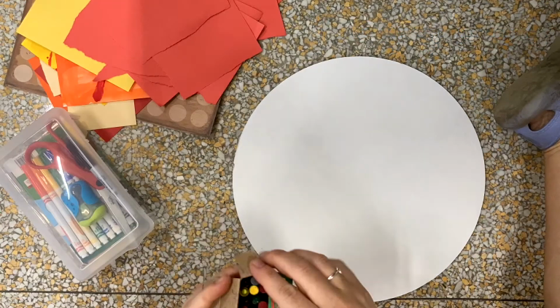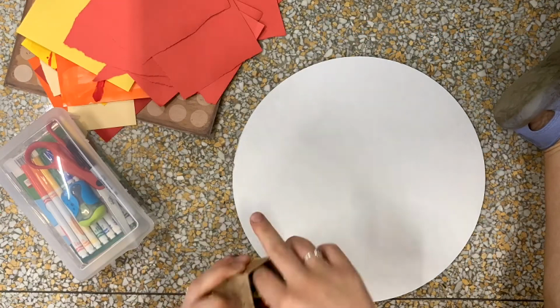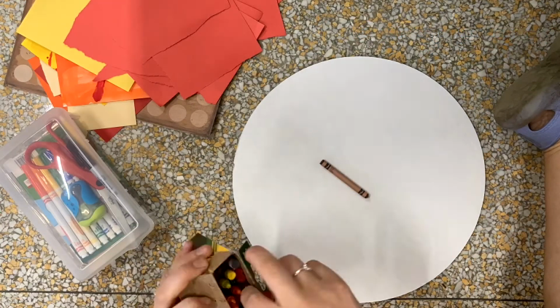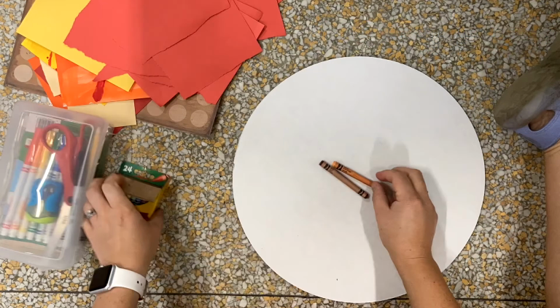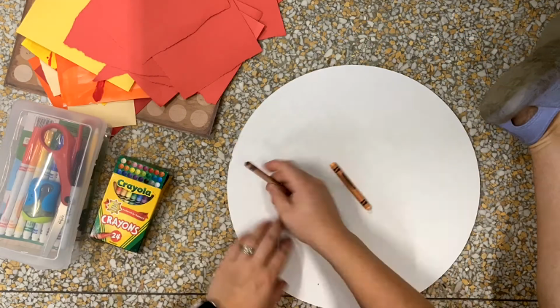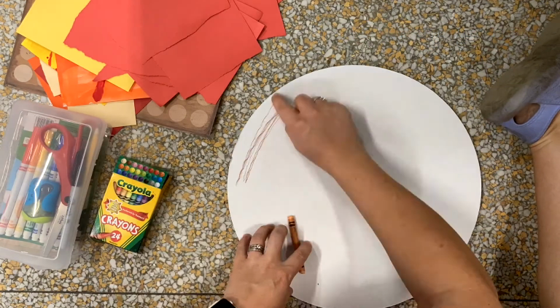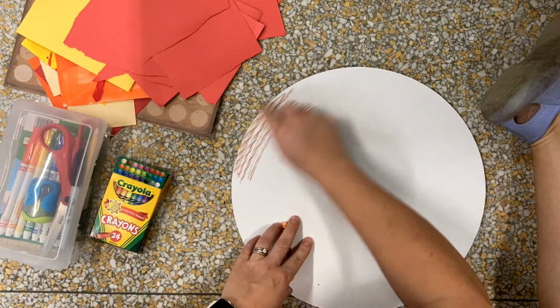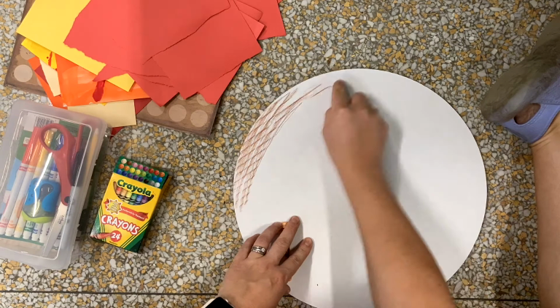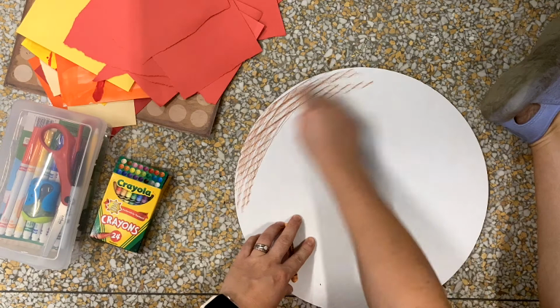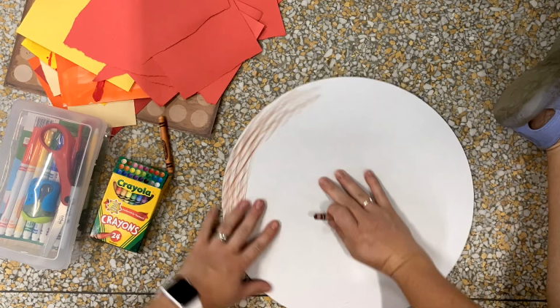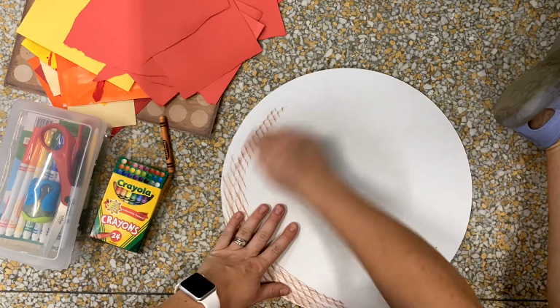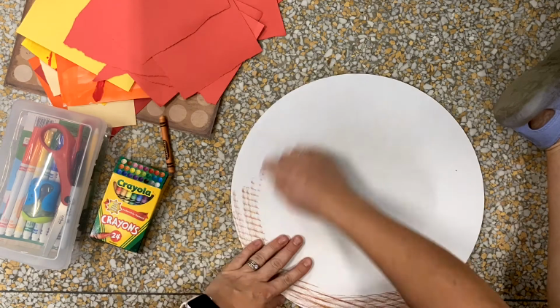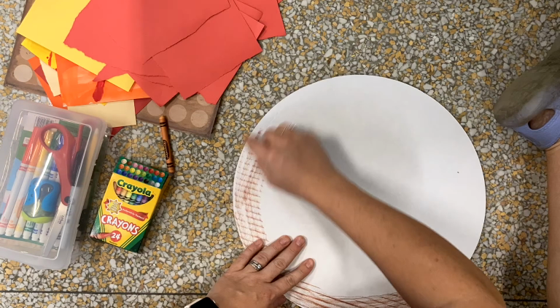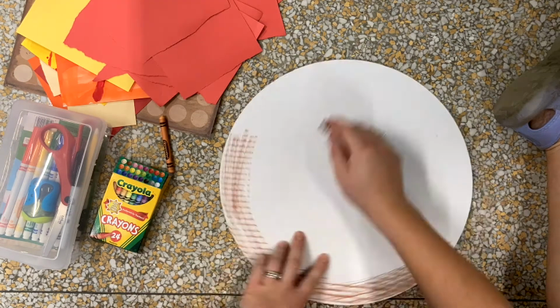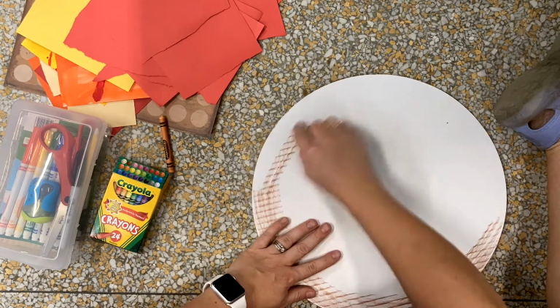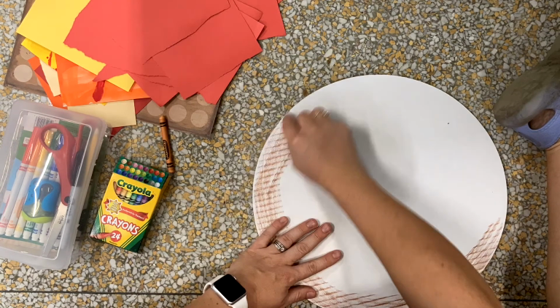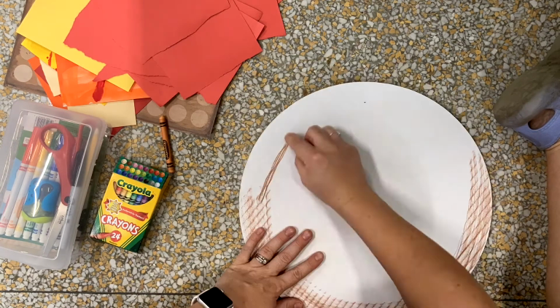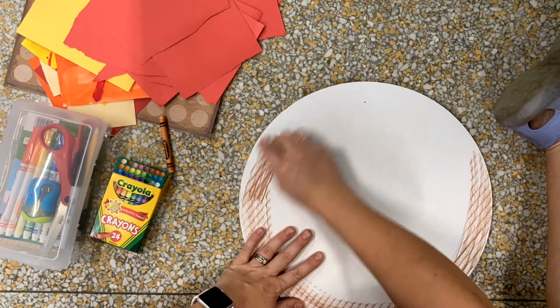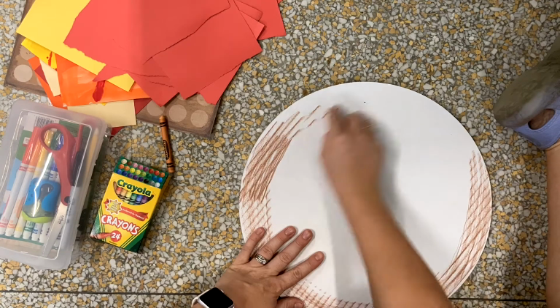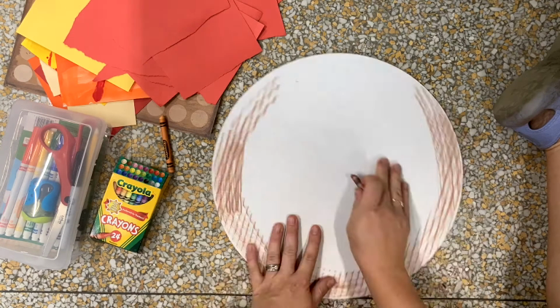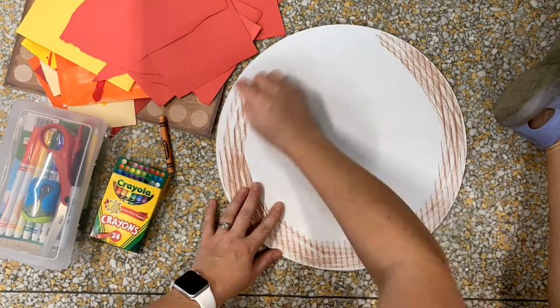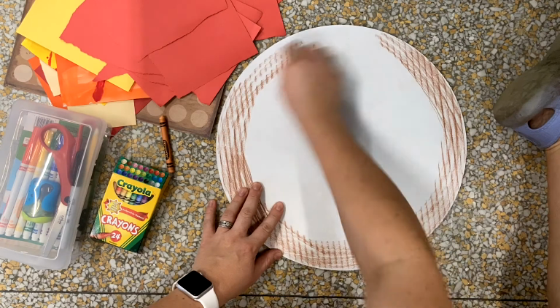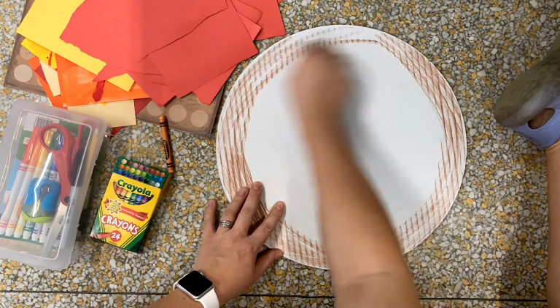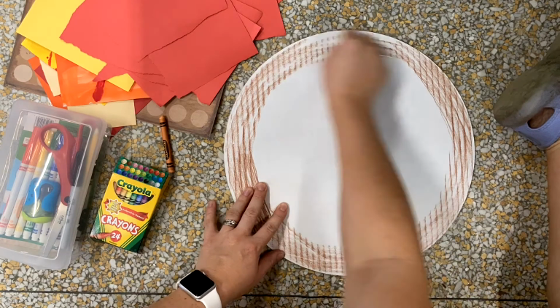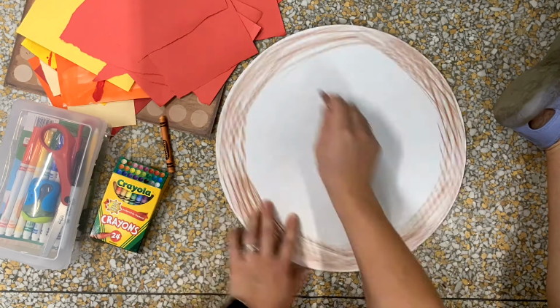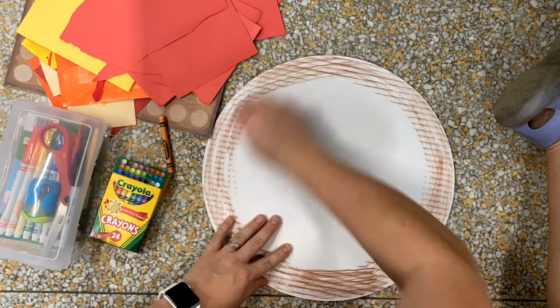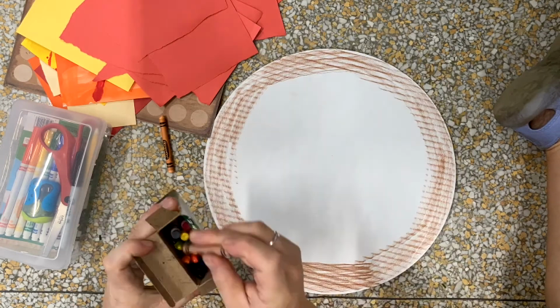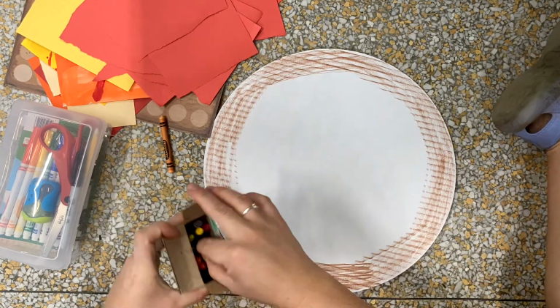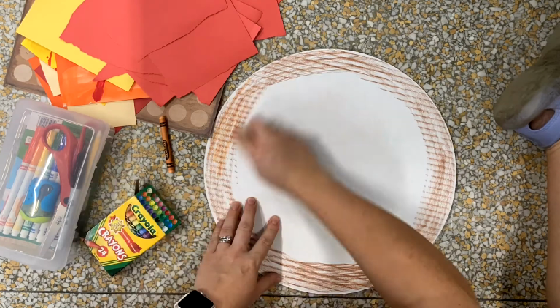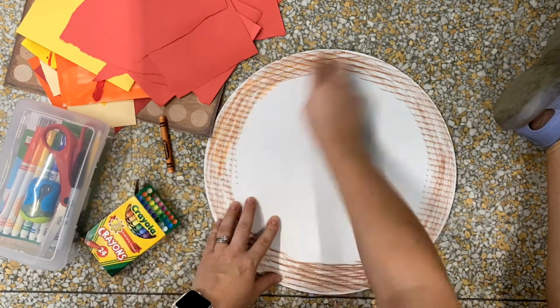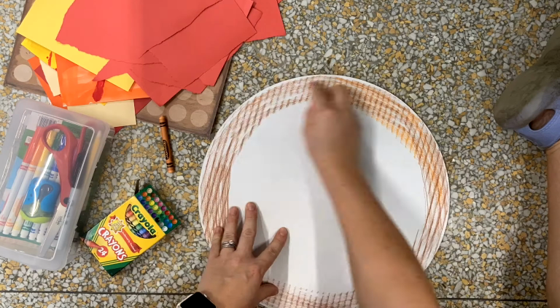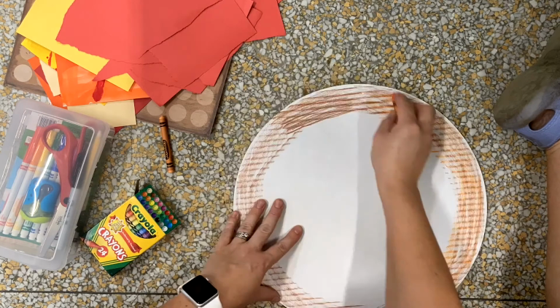I chose to use the white side of my cardboard as the top of my pizza. If you like that brown side you could do that too. I'm going to start off with my crust. I'm using some crayons and you can see I'm blending together two colors, brown and orange.